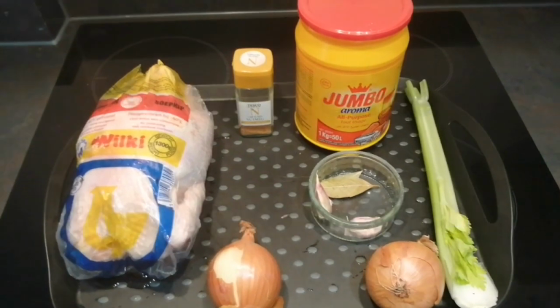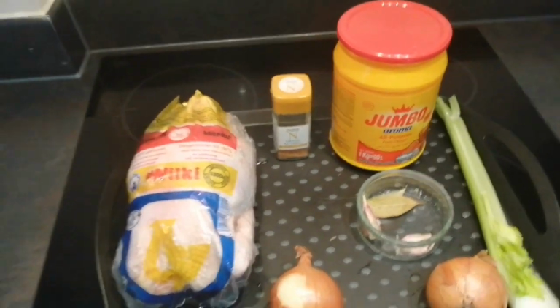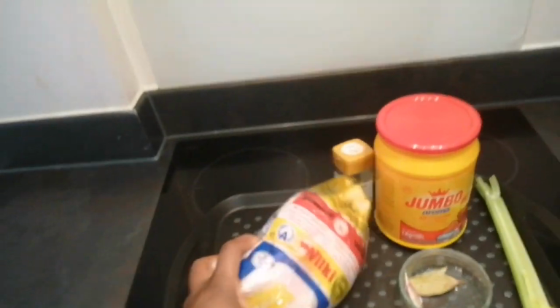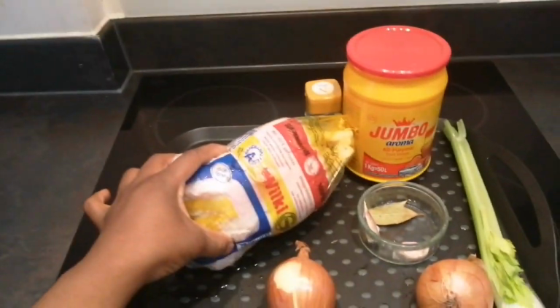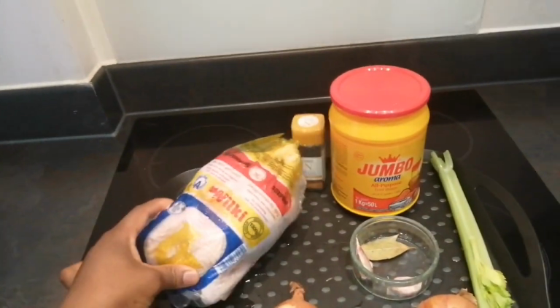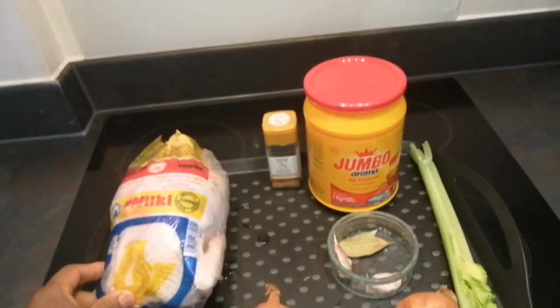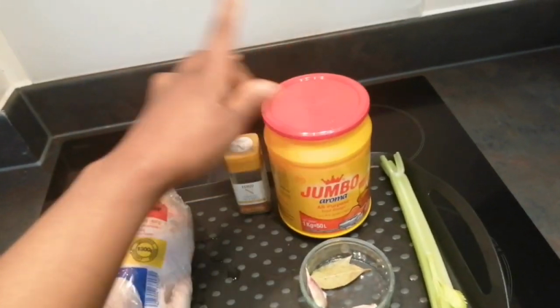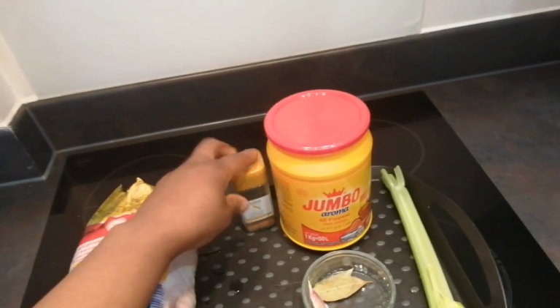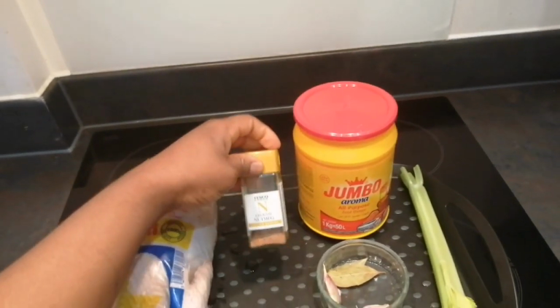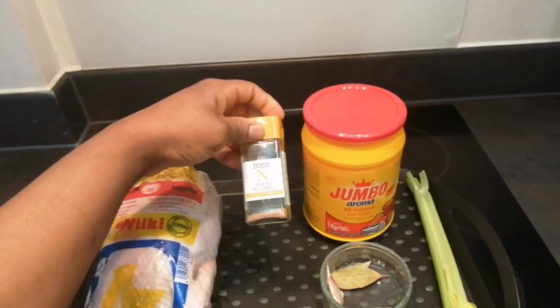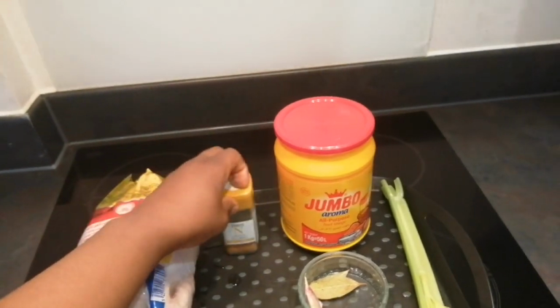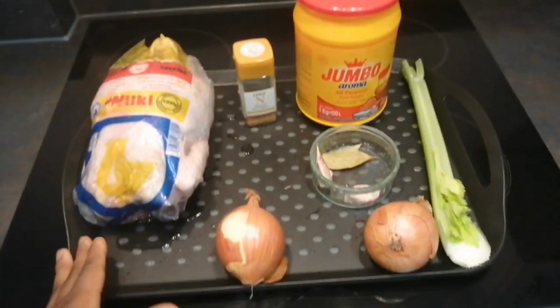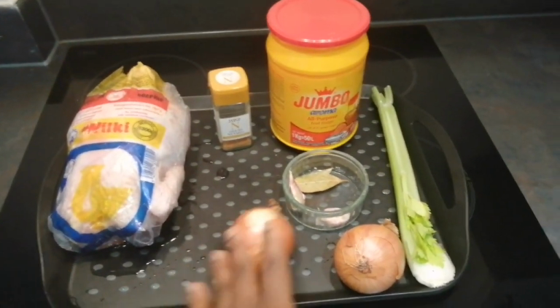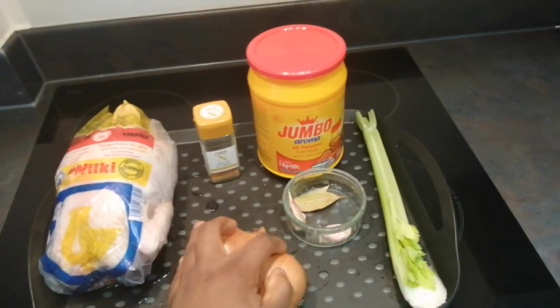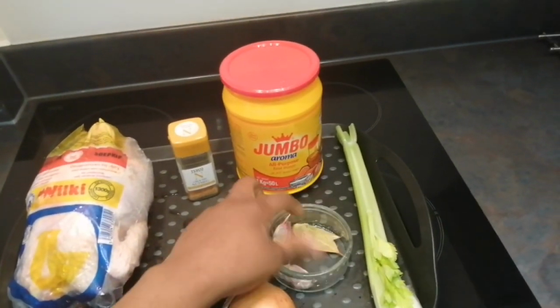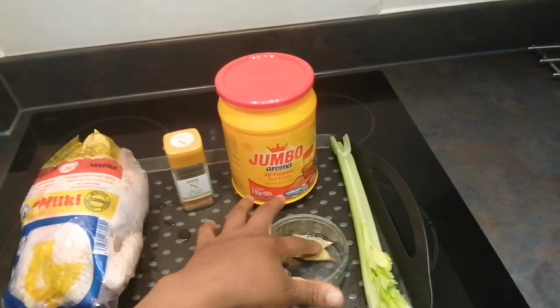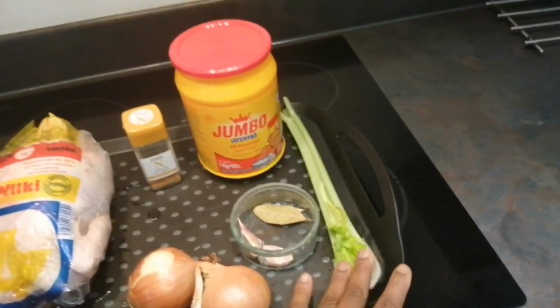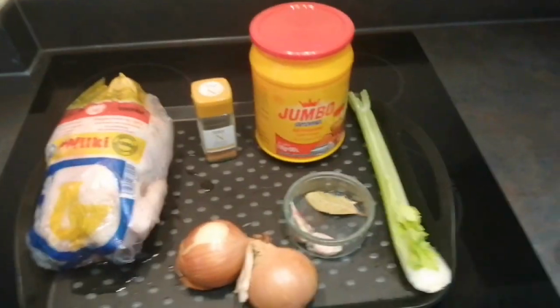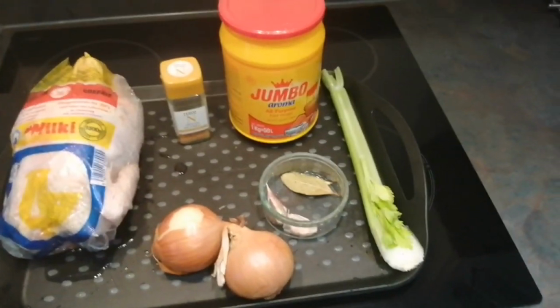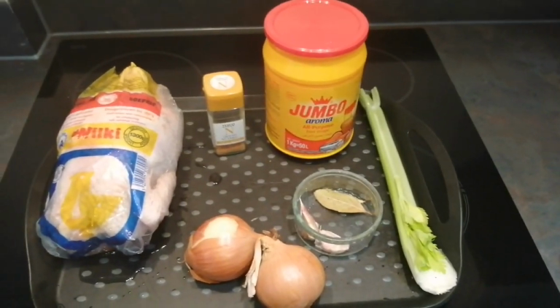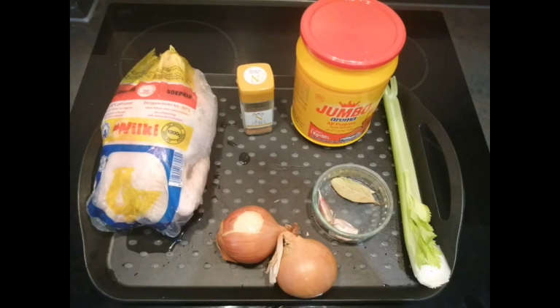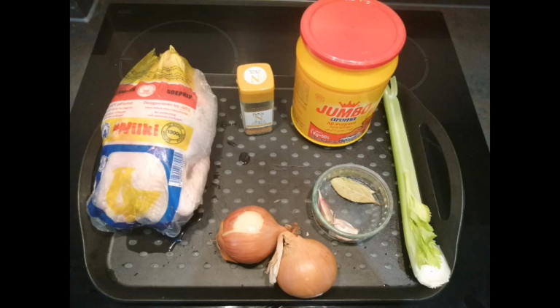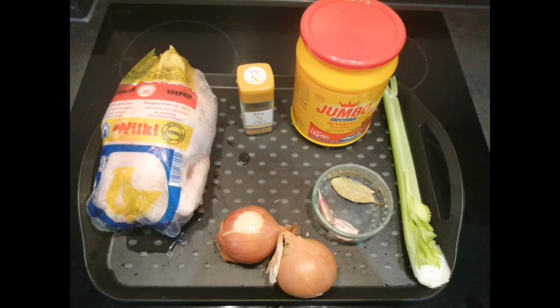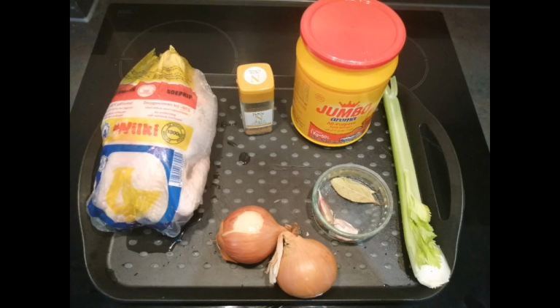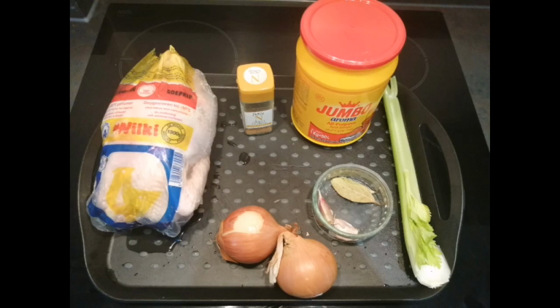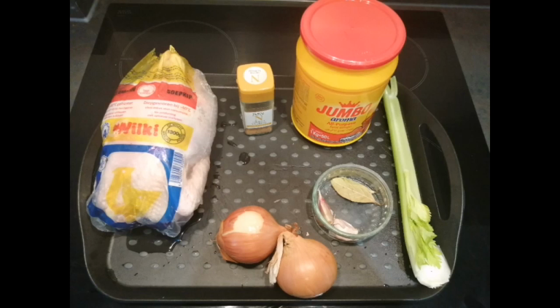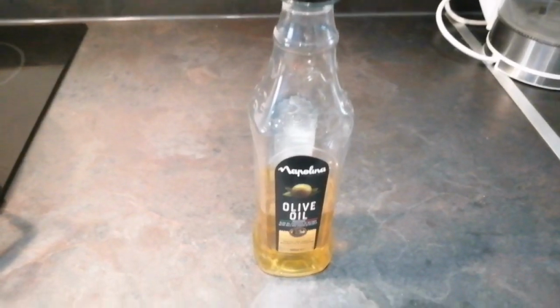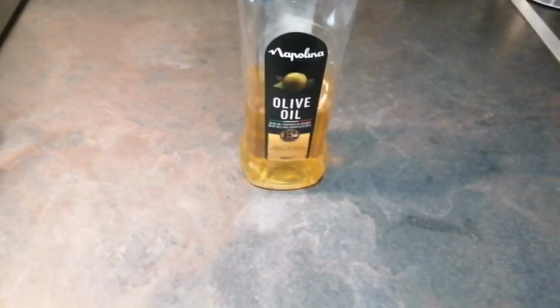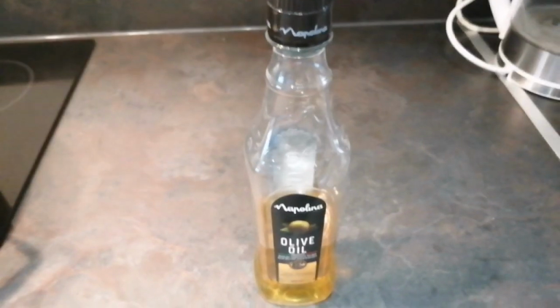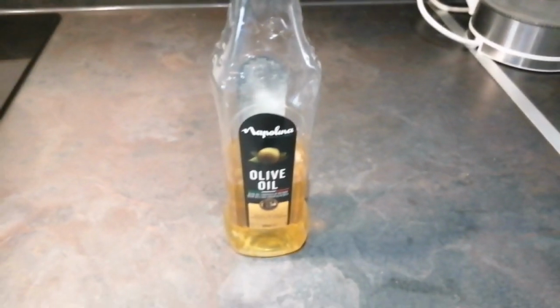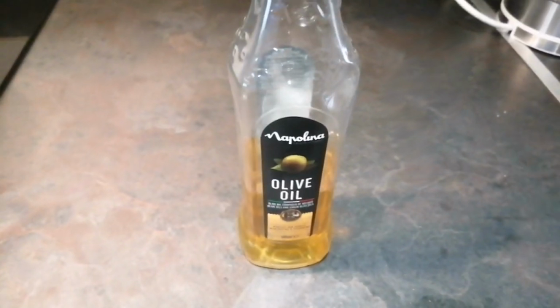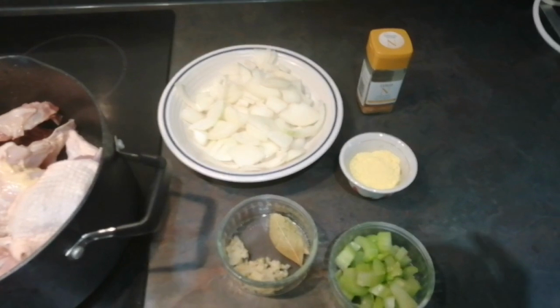Hello beautiful people, welcome to my channel! Today I'm bringing to you hard fried chicken. As you can see, these are all the ingredients we need to fry the chicken today: we have nutmeg, two onions, two garlics, two bay